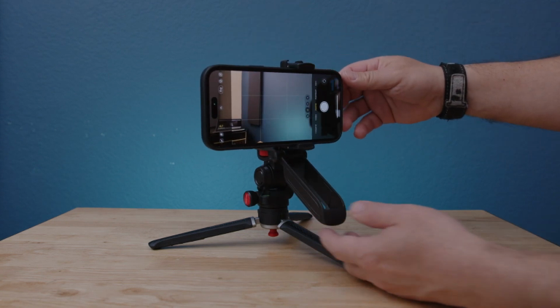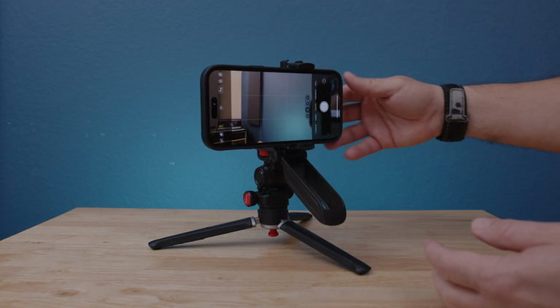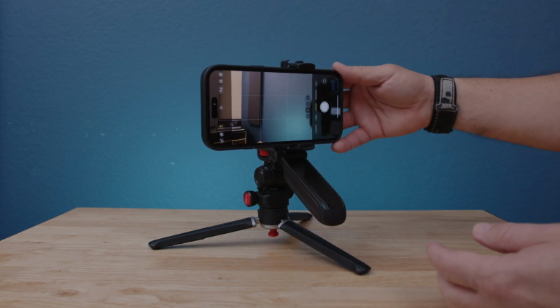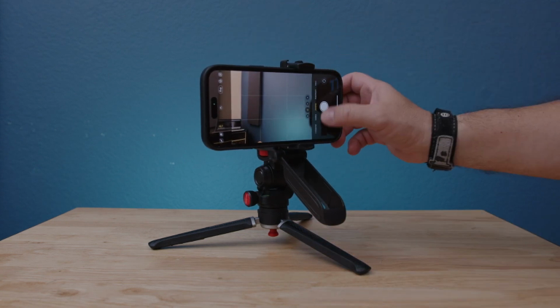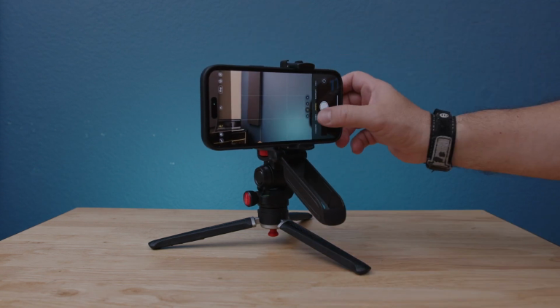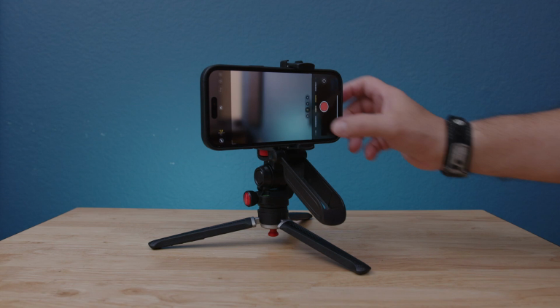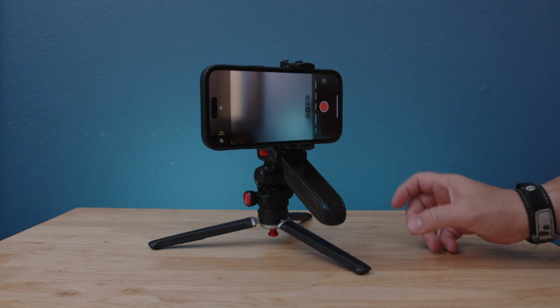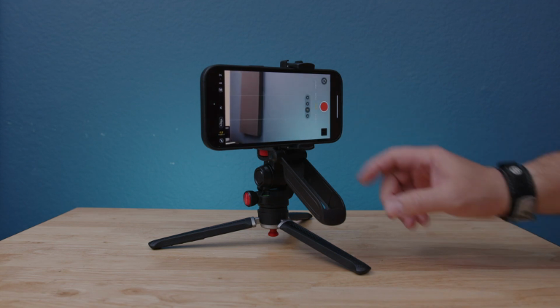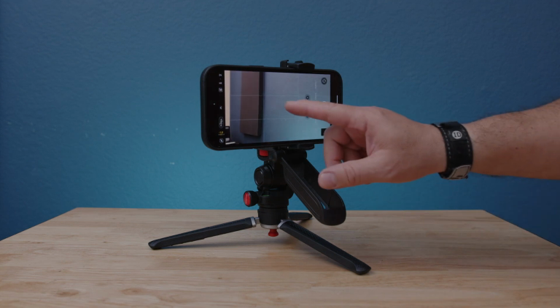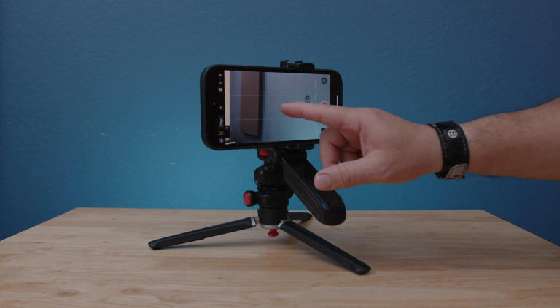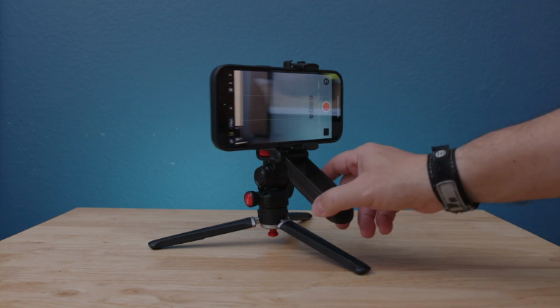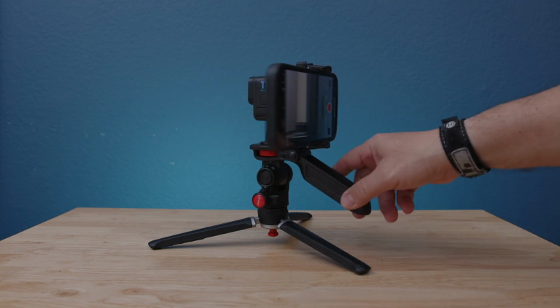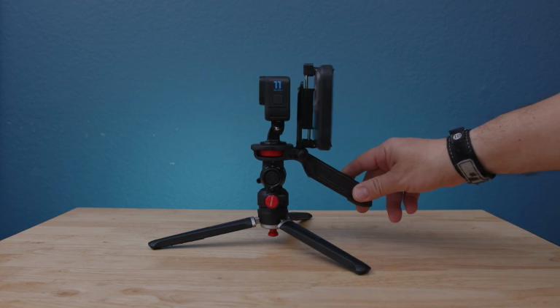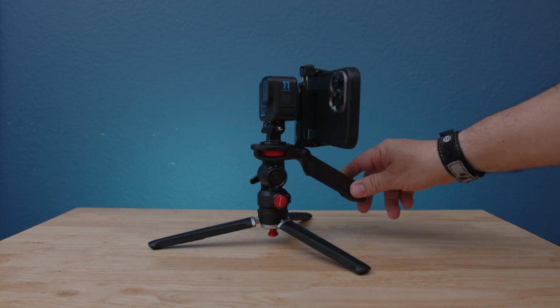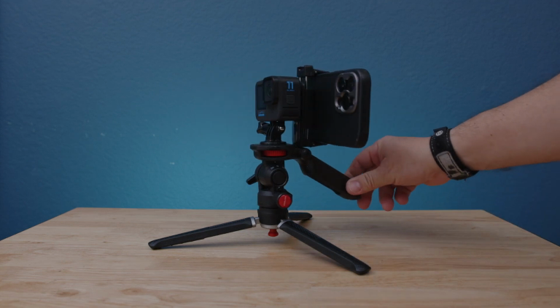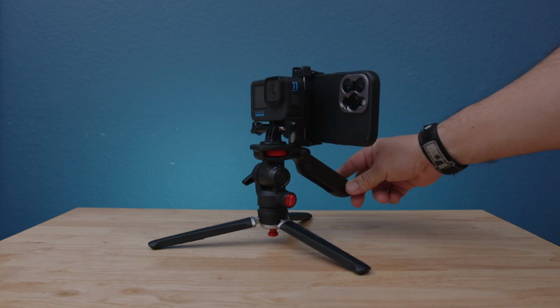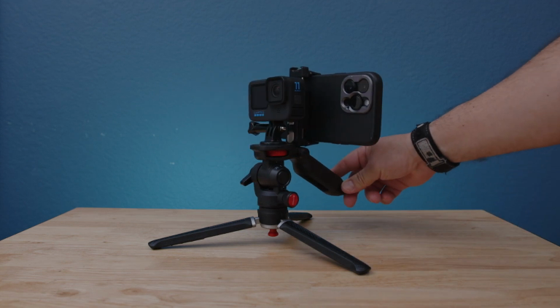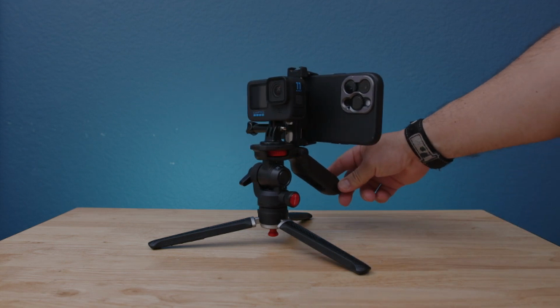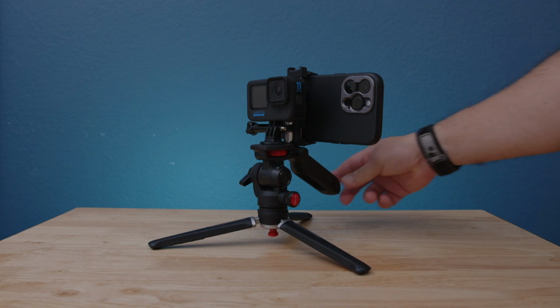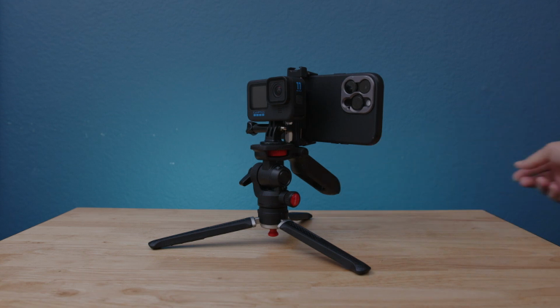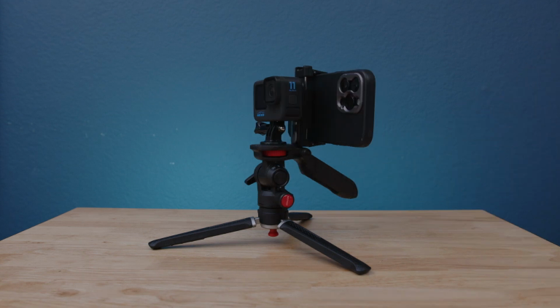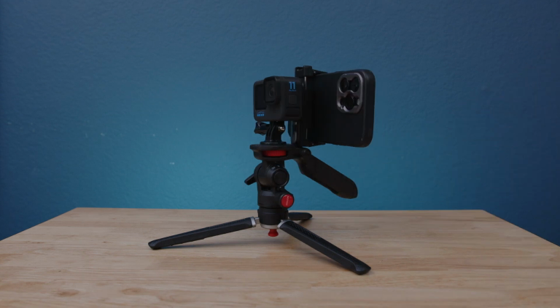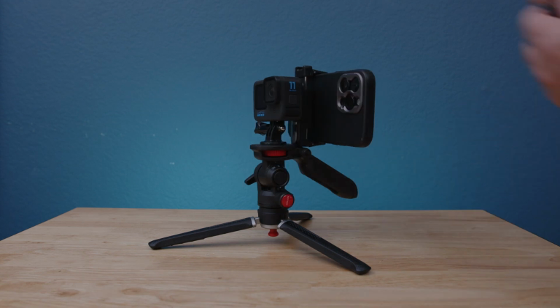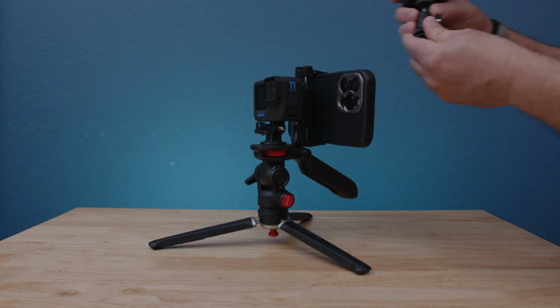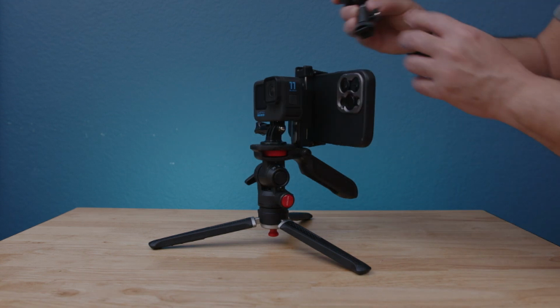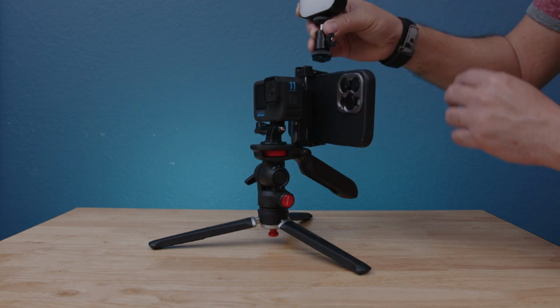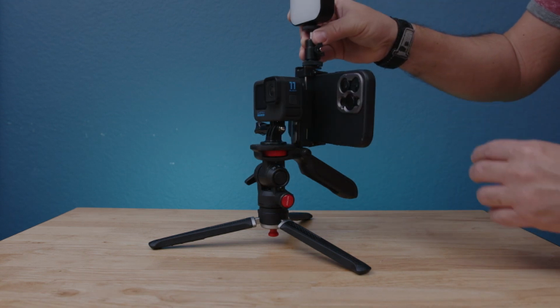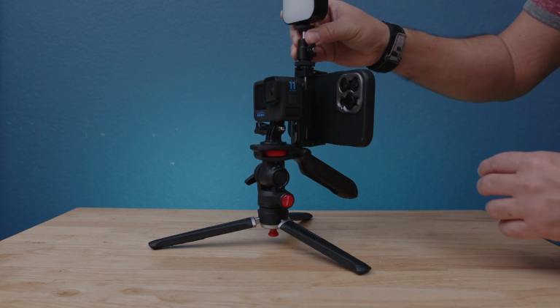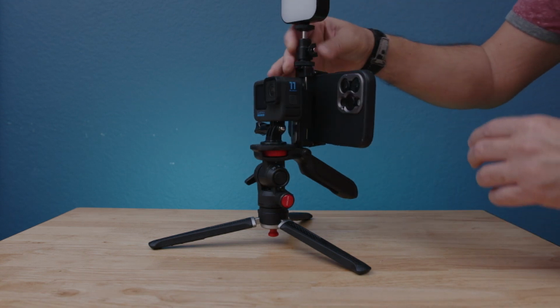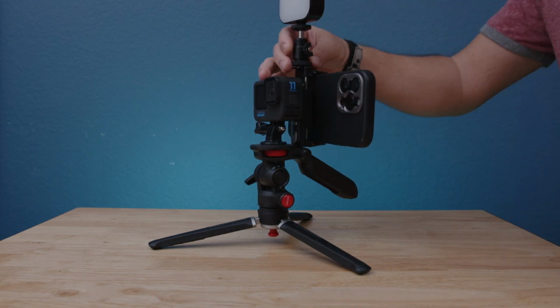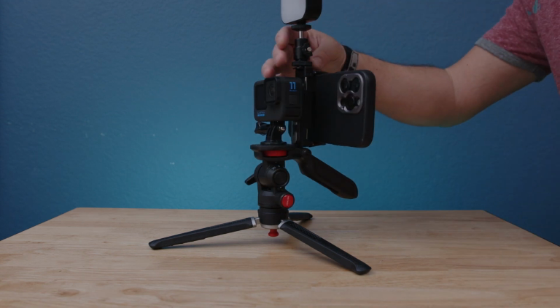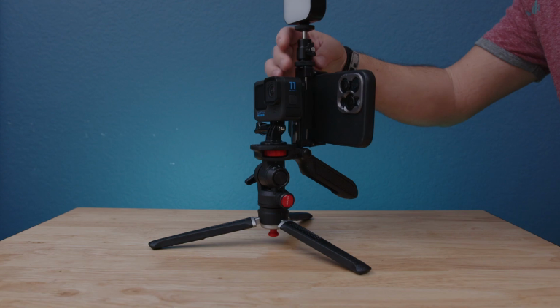Now I want to switch to landscape. I'm going to press video — we don't see any issues — so basically we can shoot both at the same time to get different angles.